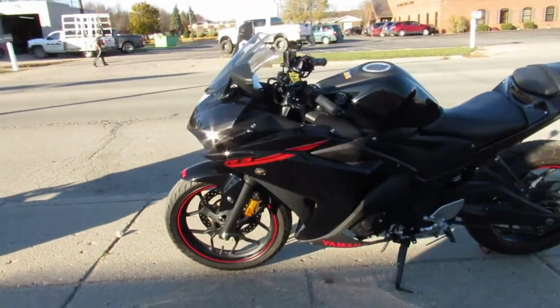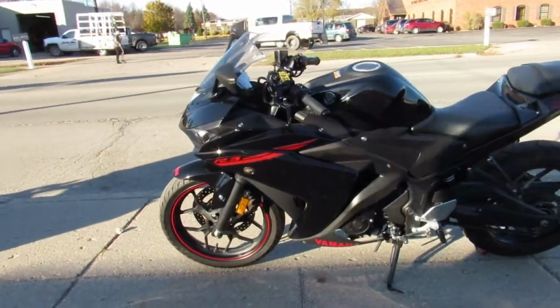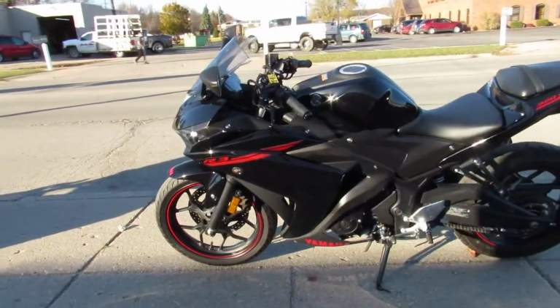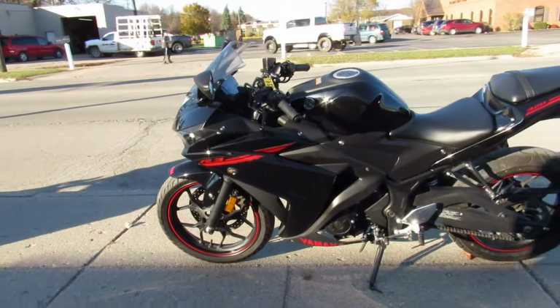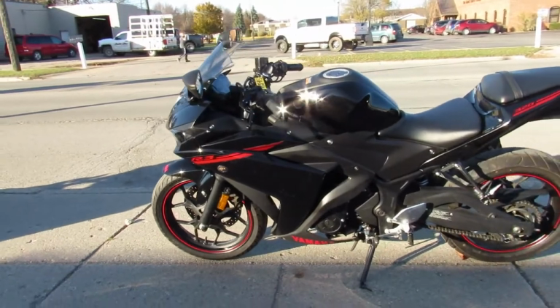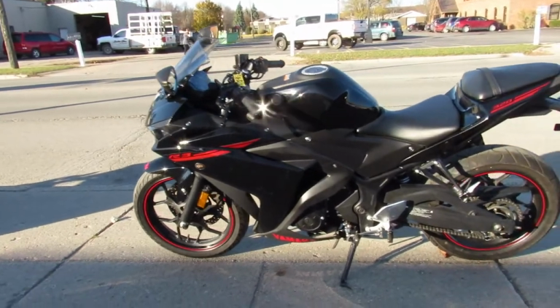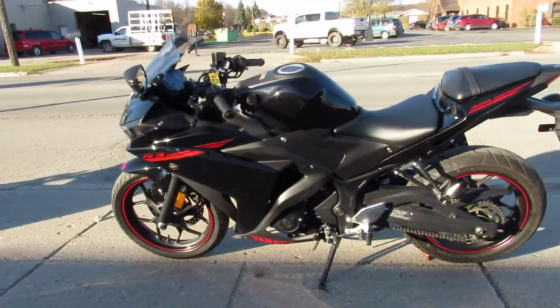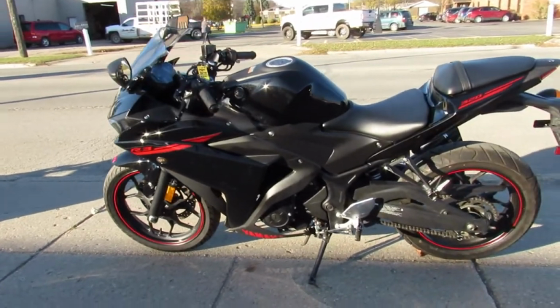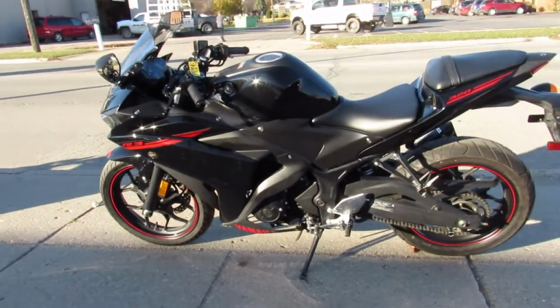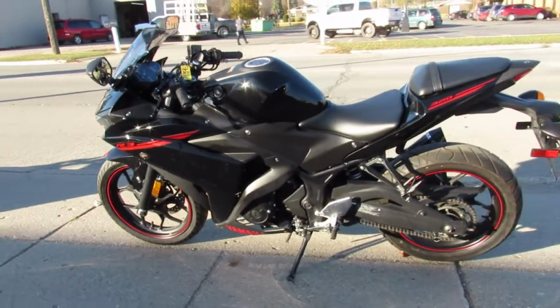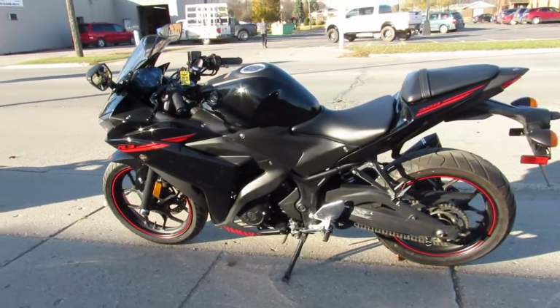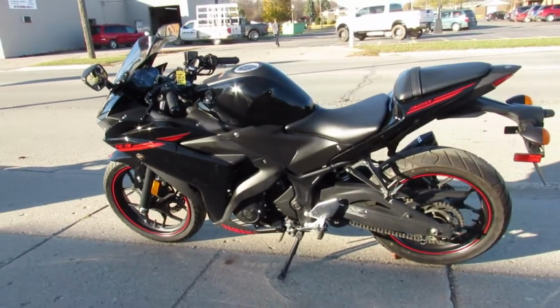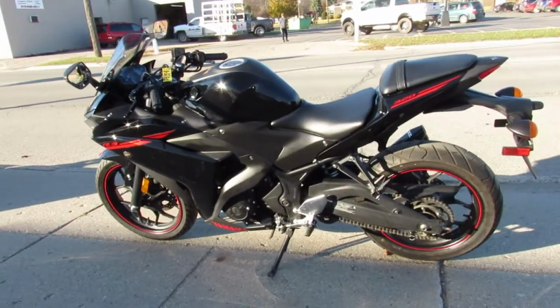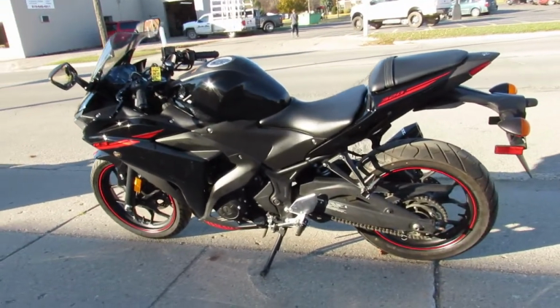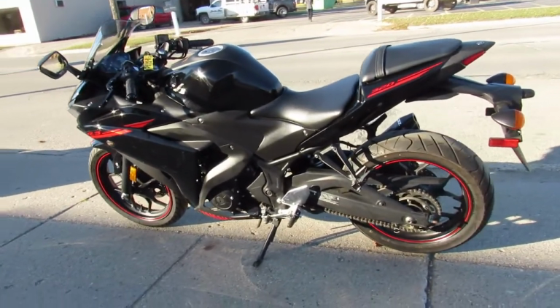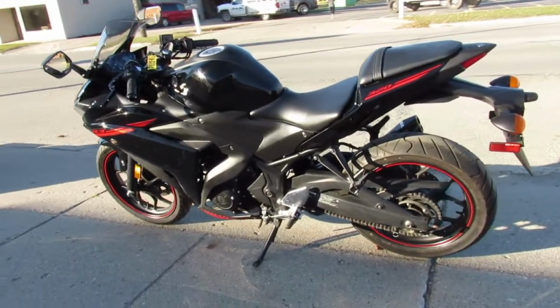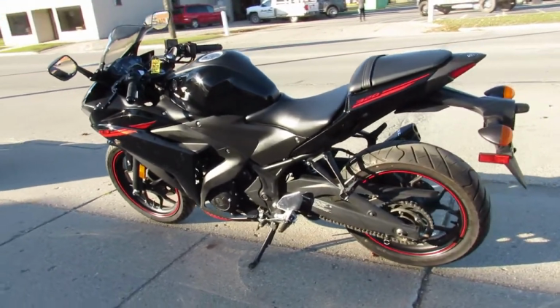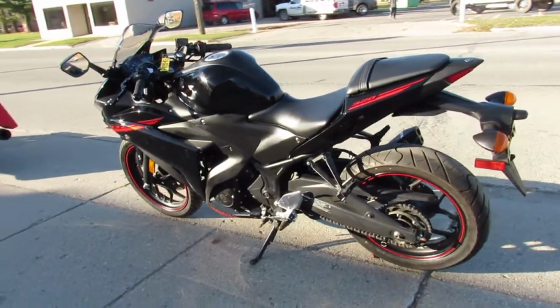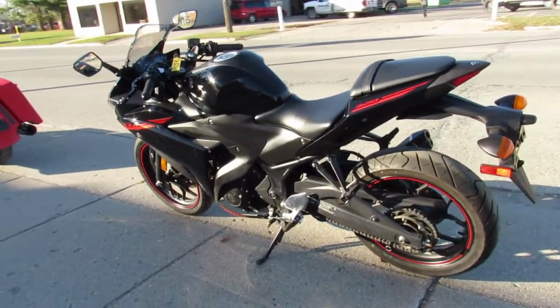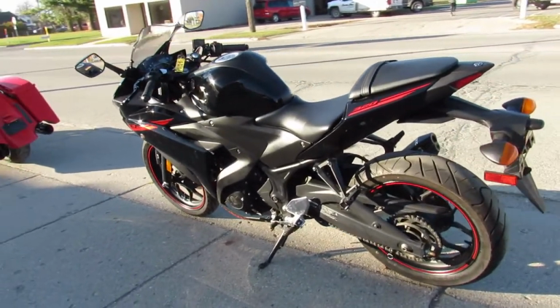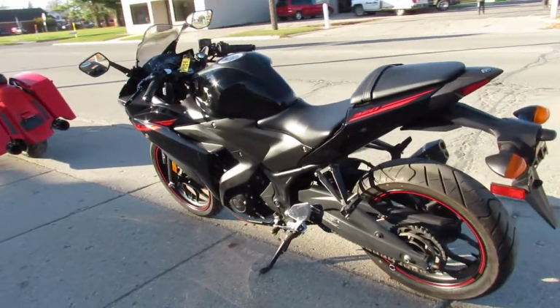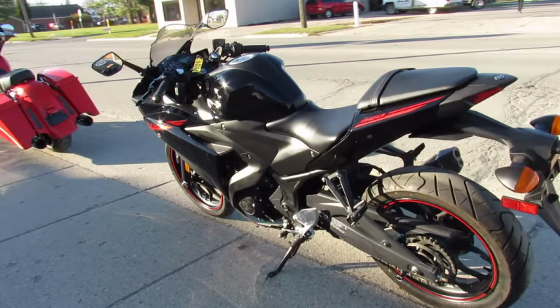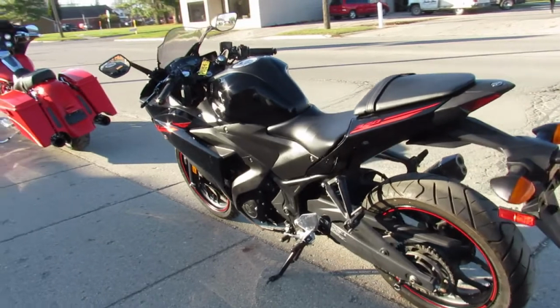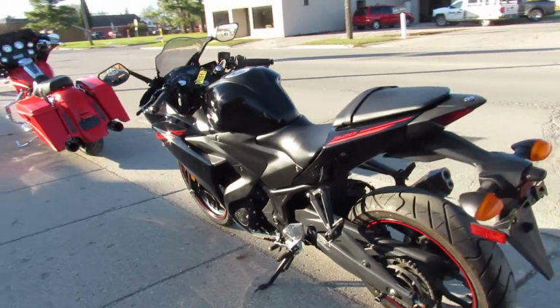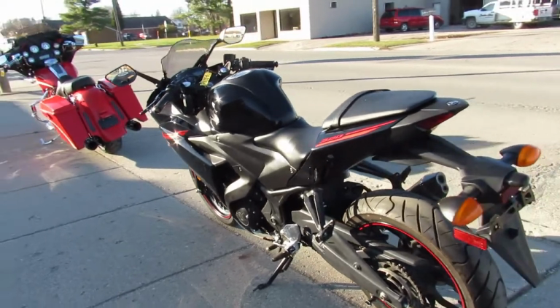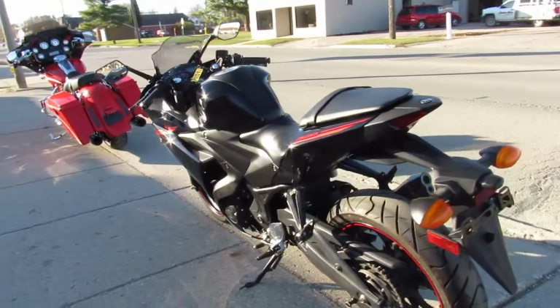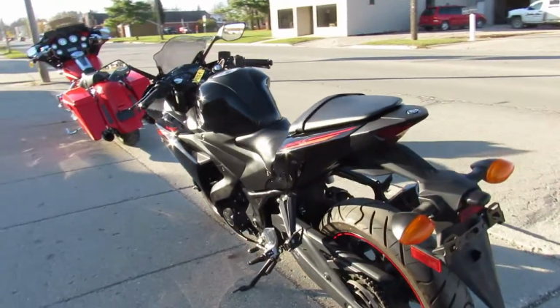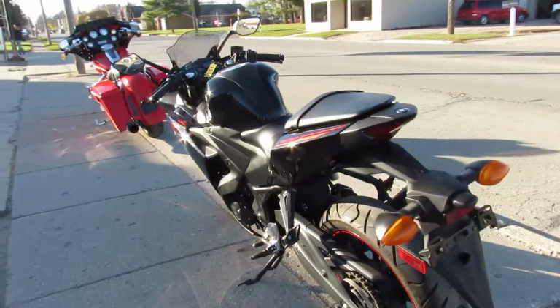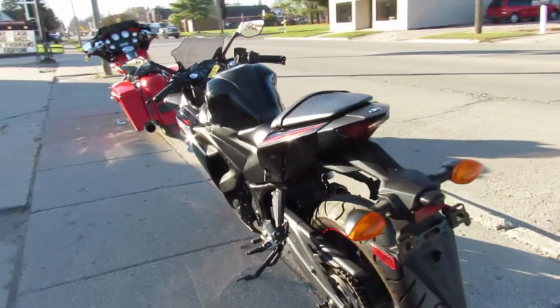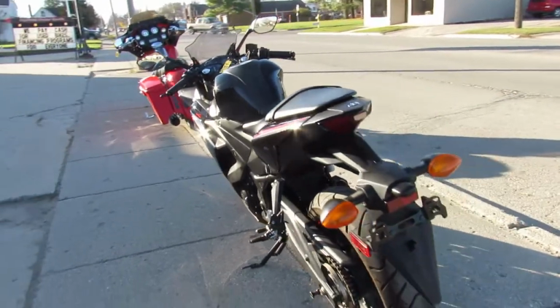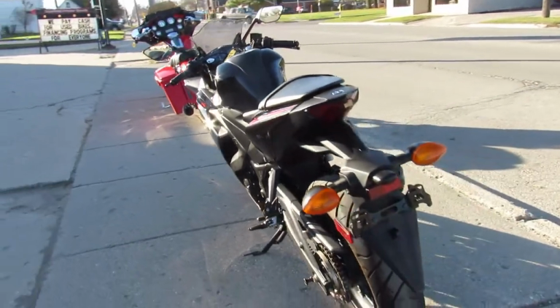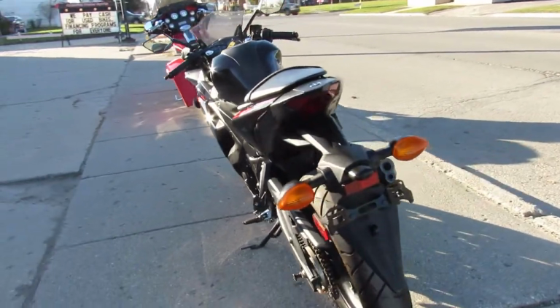This is a 2015 R3, just serviced at the factory authorized Yamaha dealership — inspected, all the fluids have been changed, it's ready to ride.